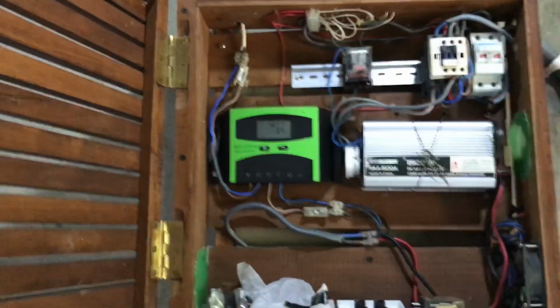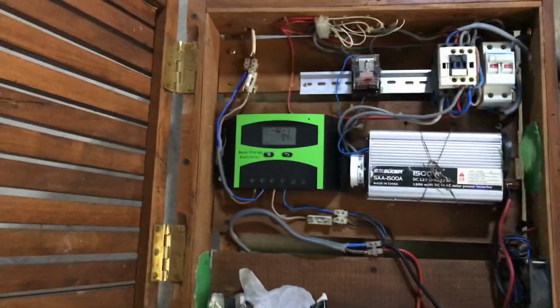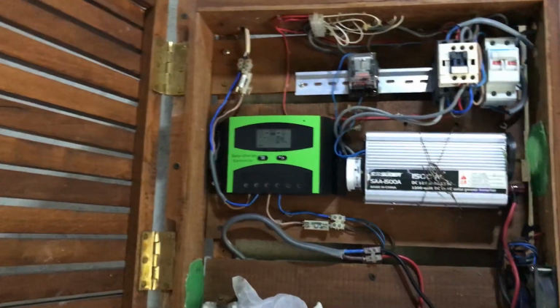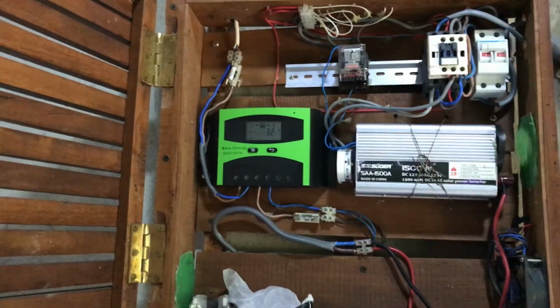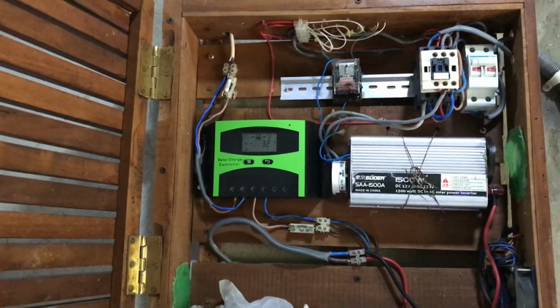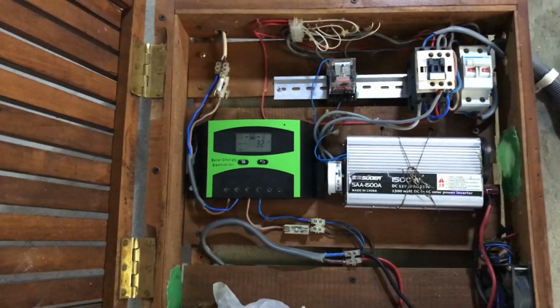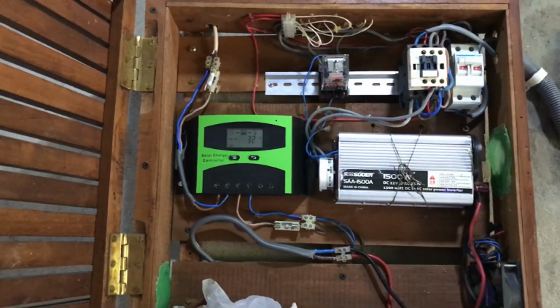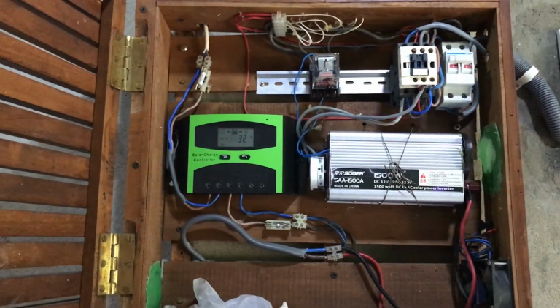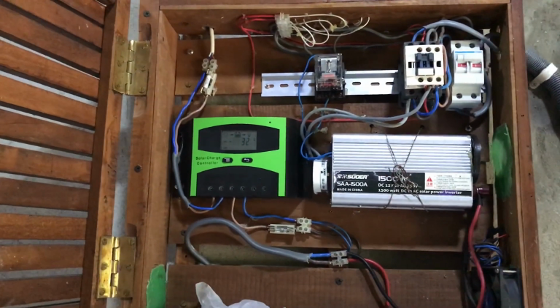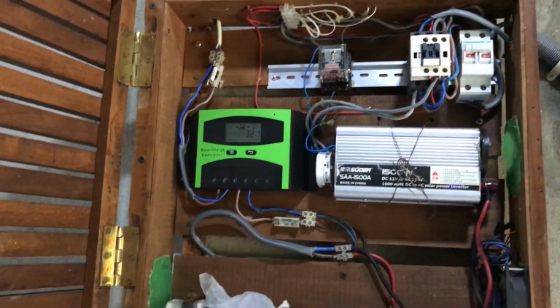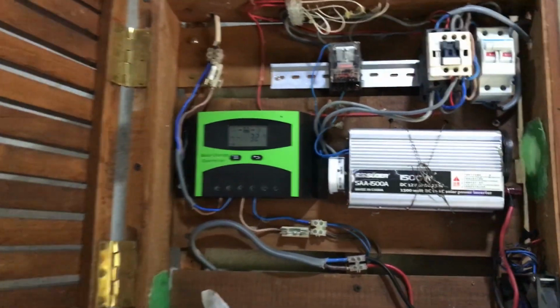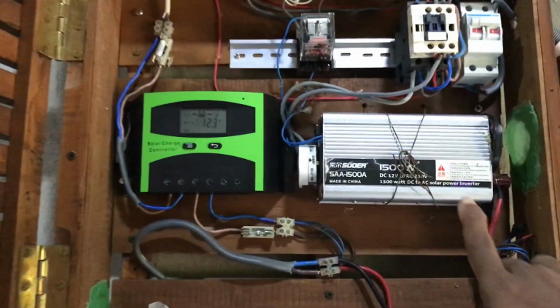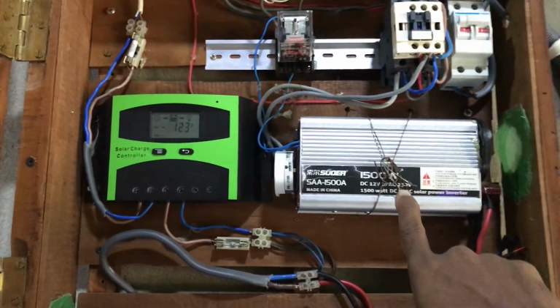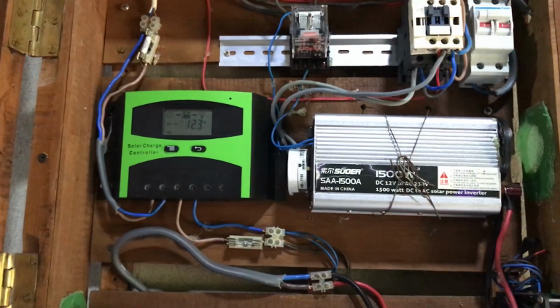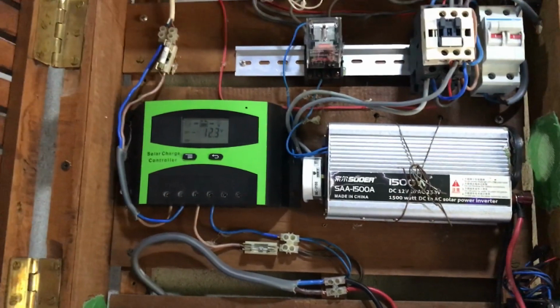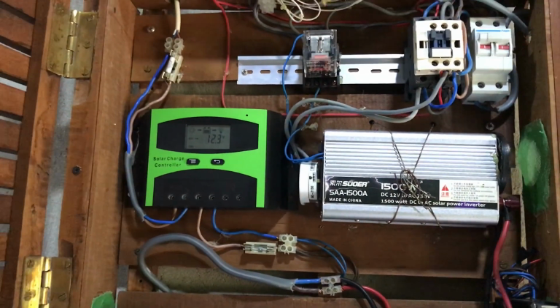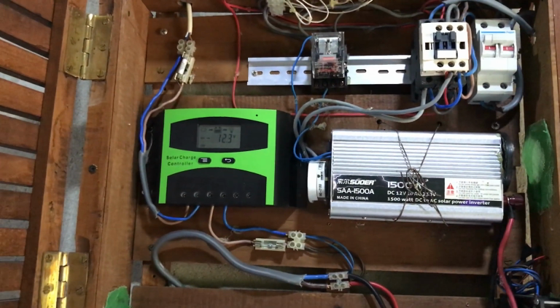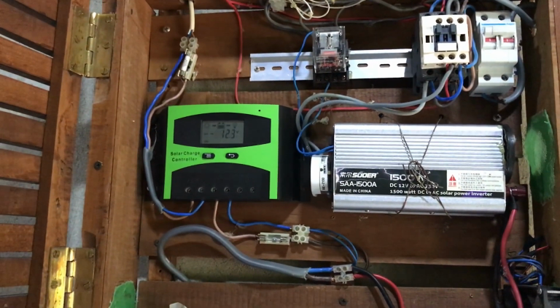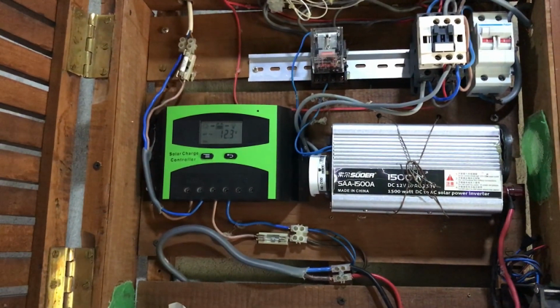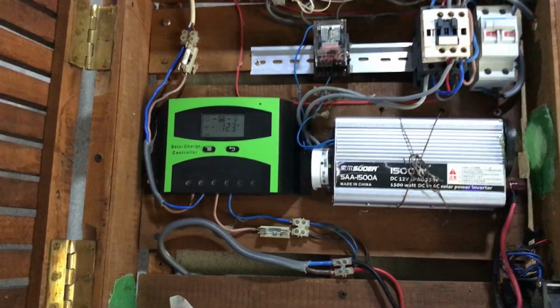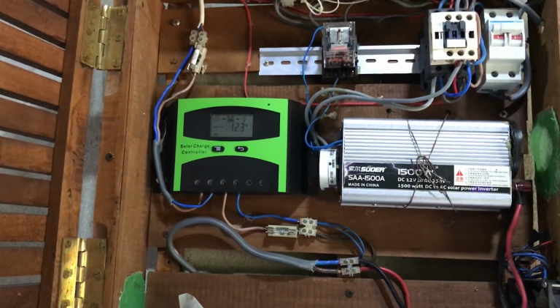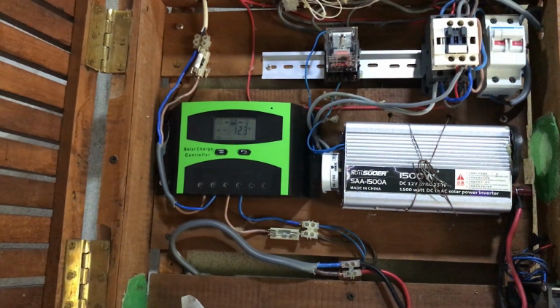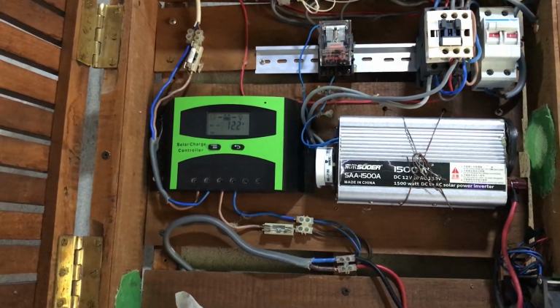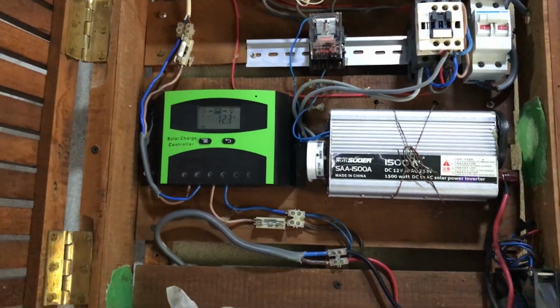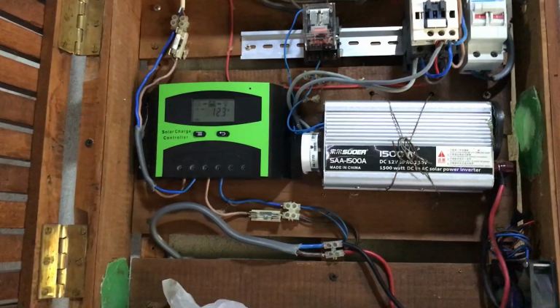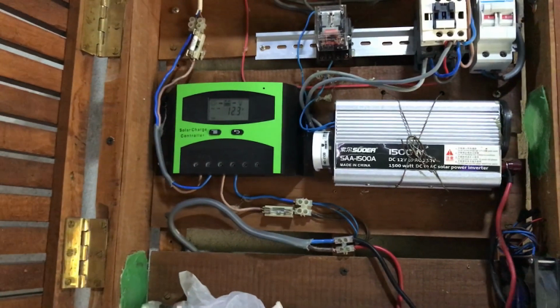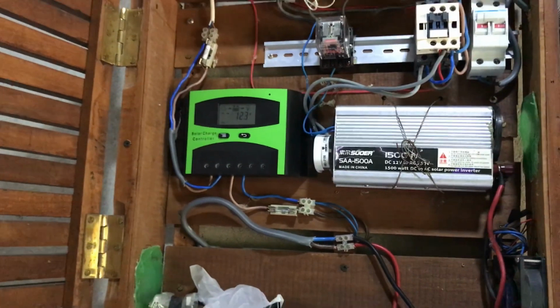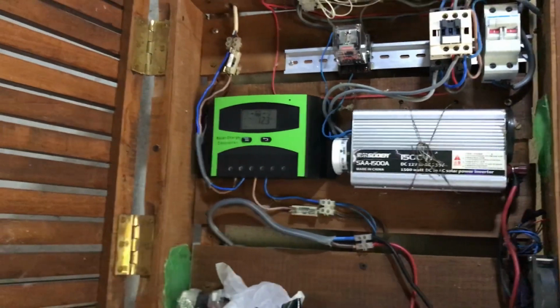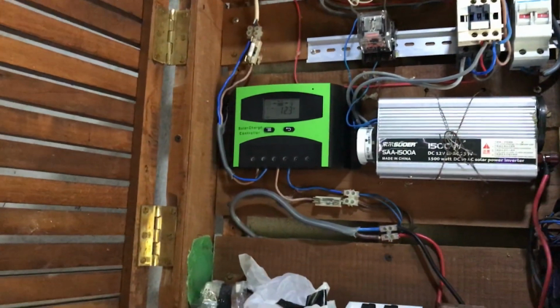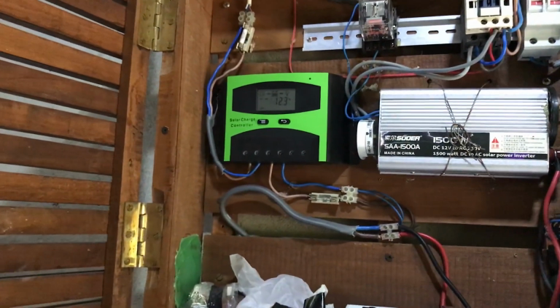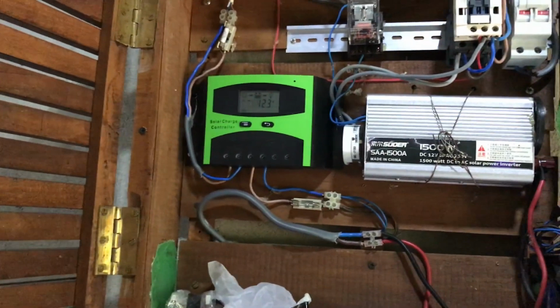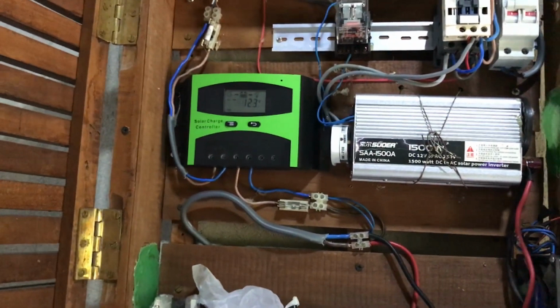This is the case of the inverter. In this case, it is a cheap inverter. In this case, it is a pure sine wave inverter. We can talk about pure sine wave and modified sine wave. We can use the normal inverter.